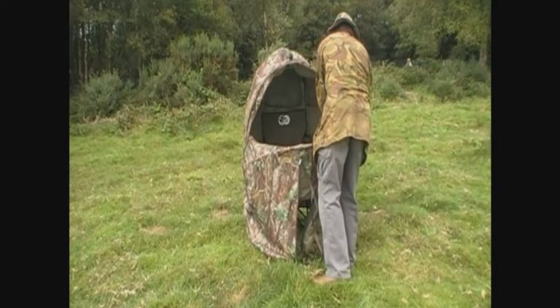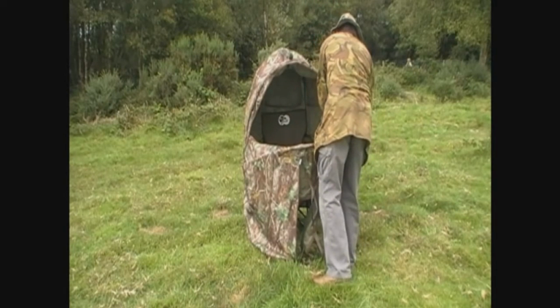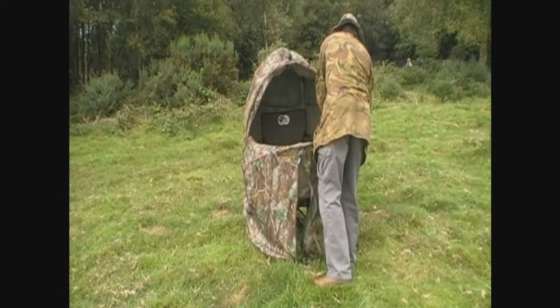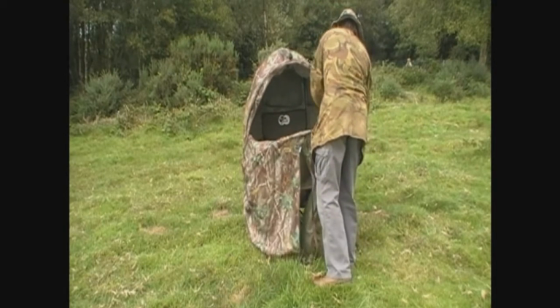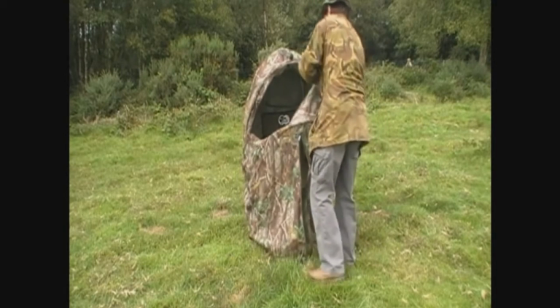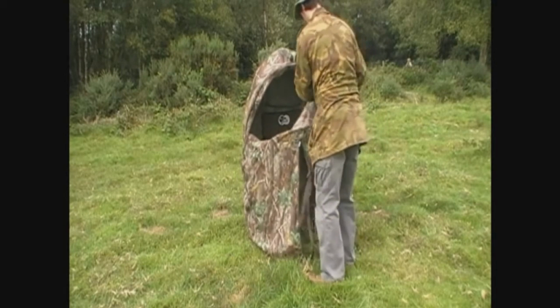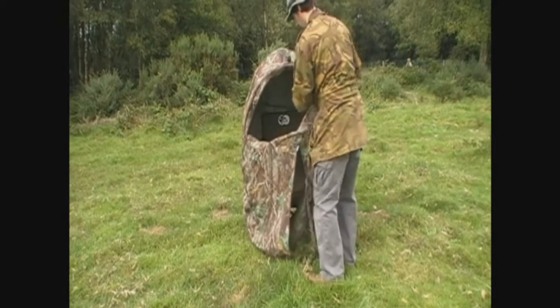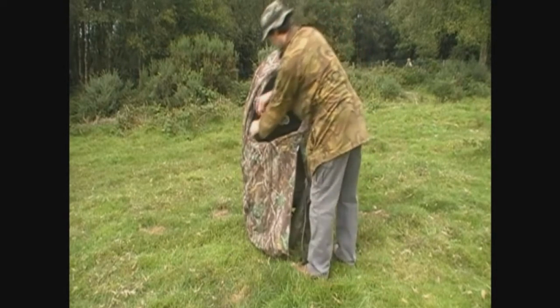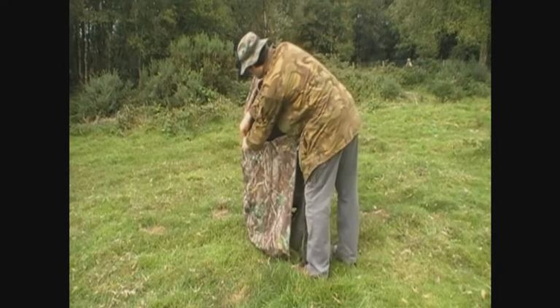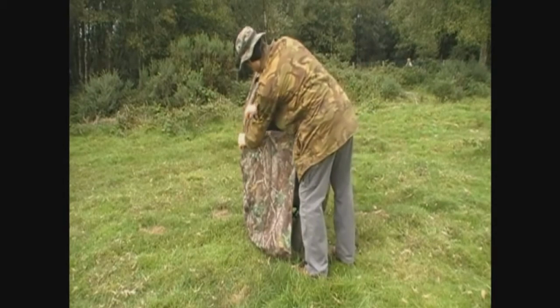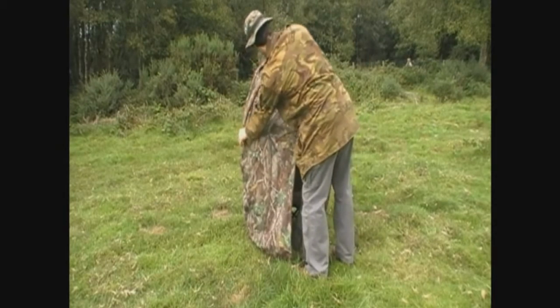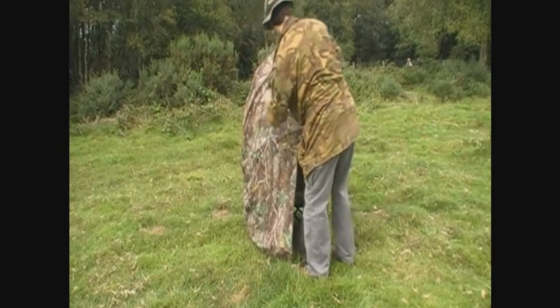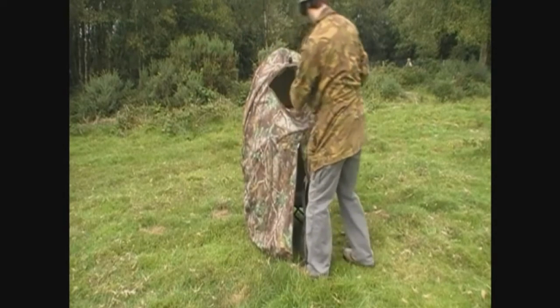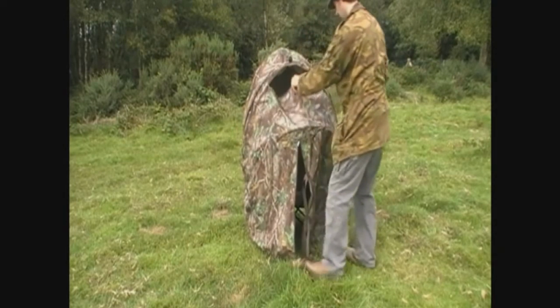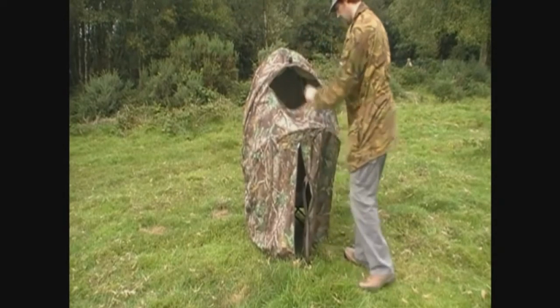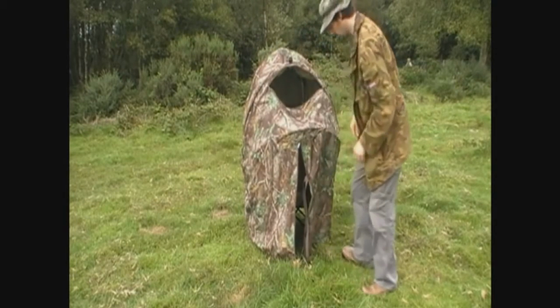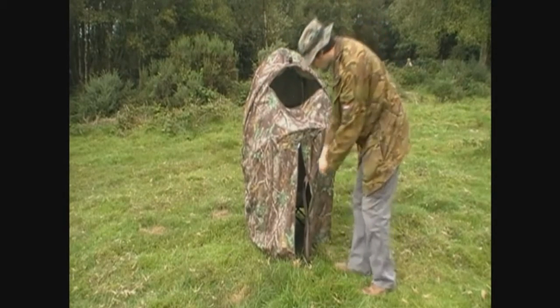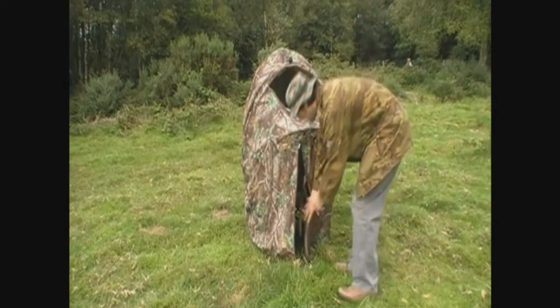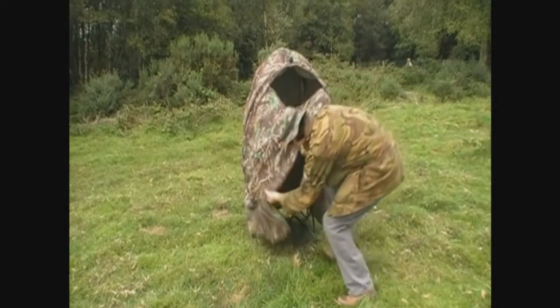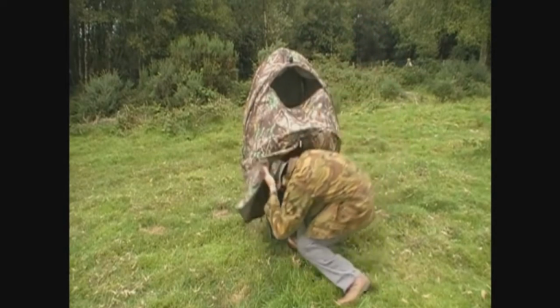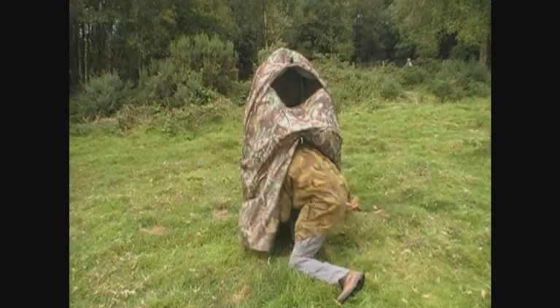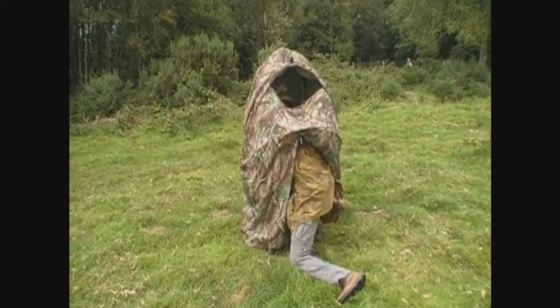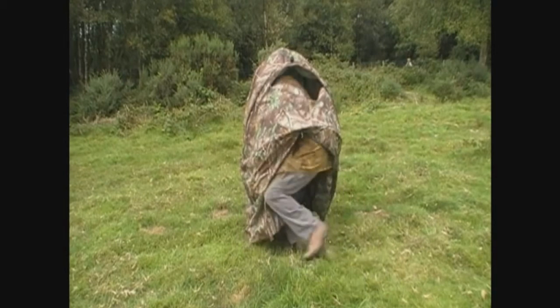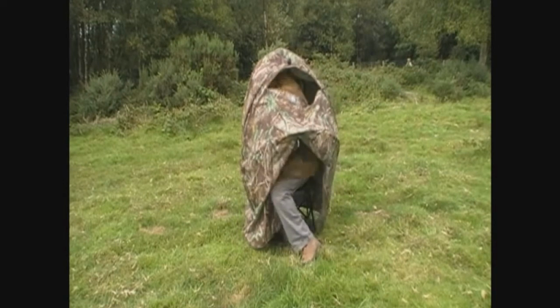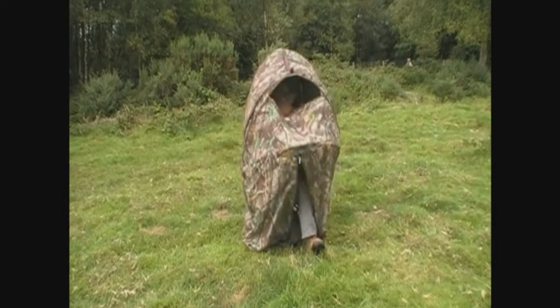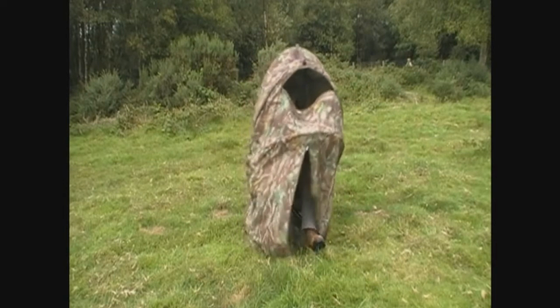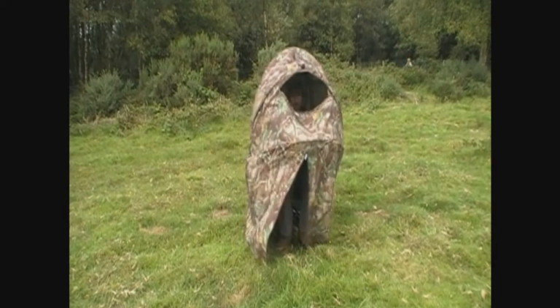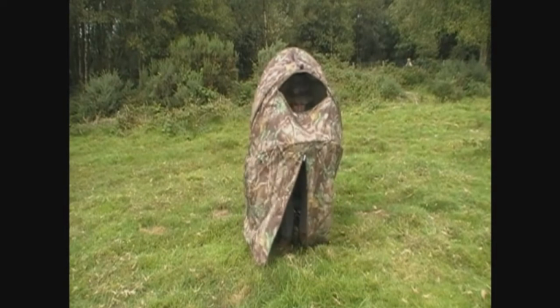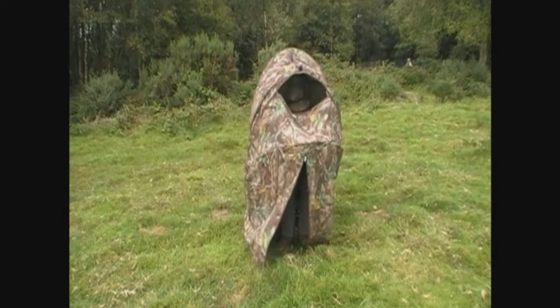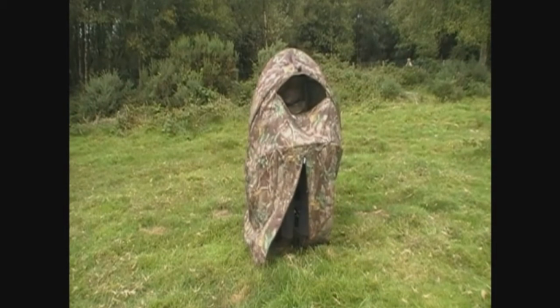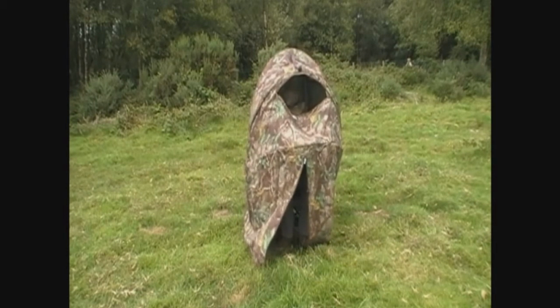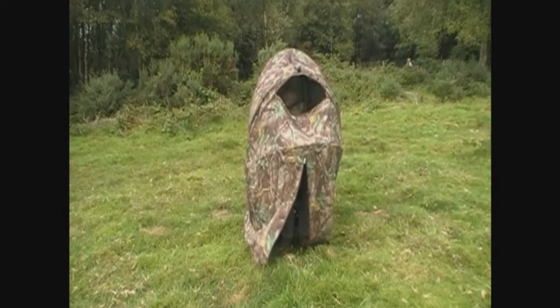But it's quite quick and simple to set up. Then you just crawl through the bottom half of it, get your seat in the chair and unzip it up behind you.